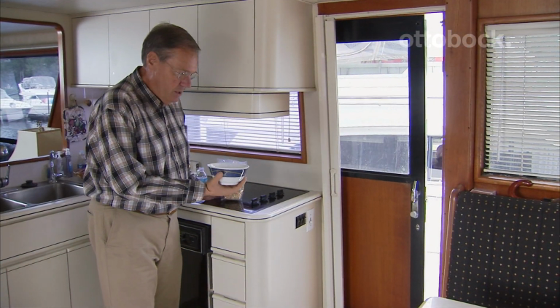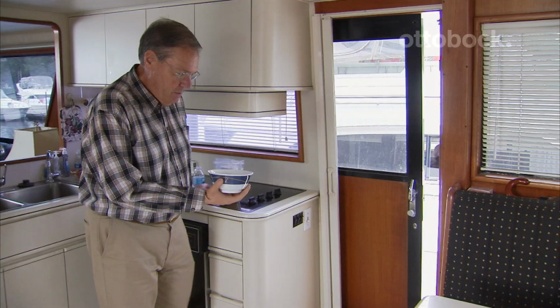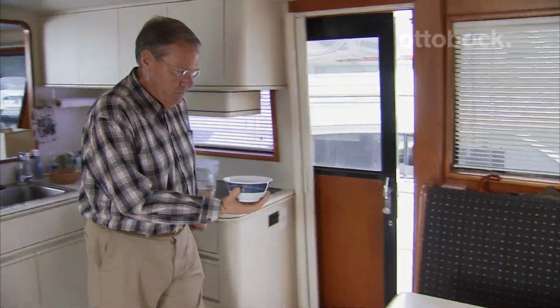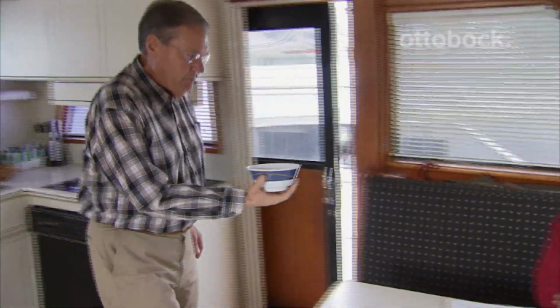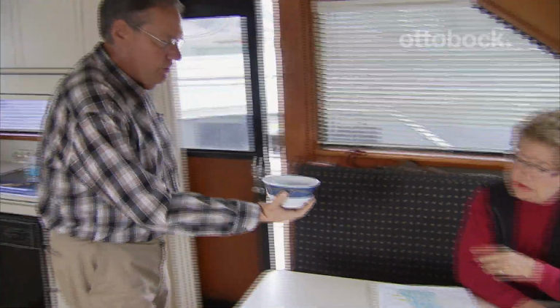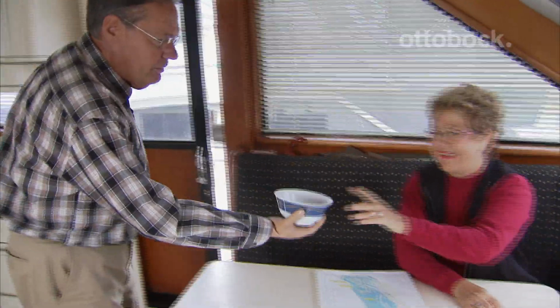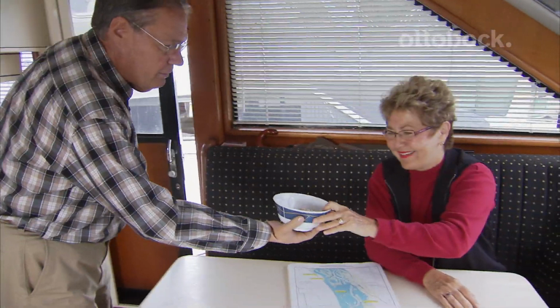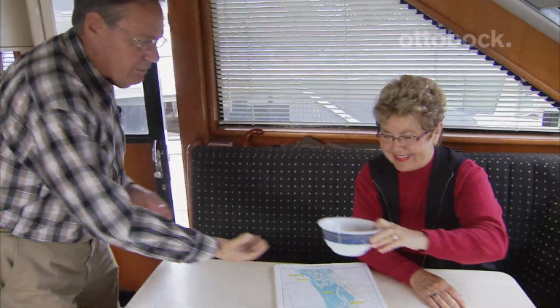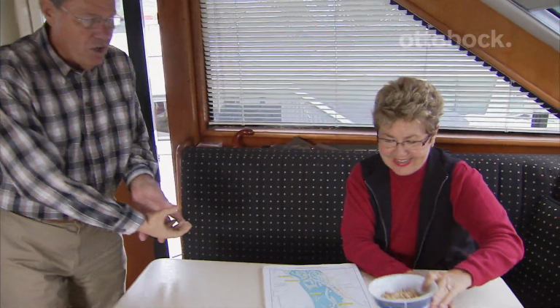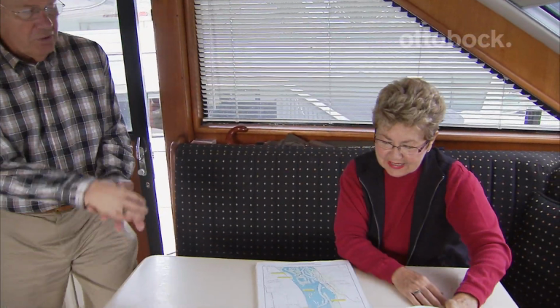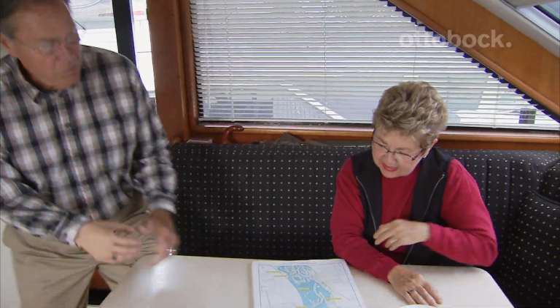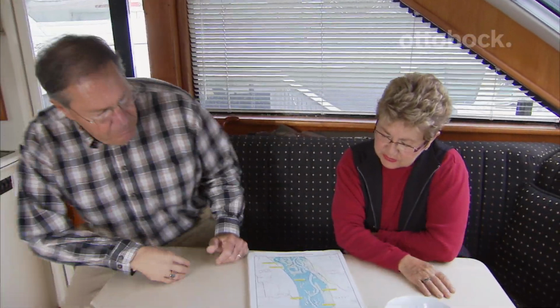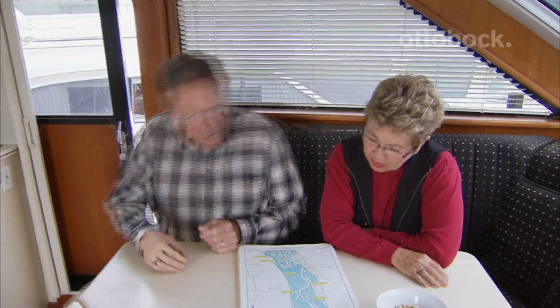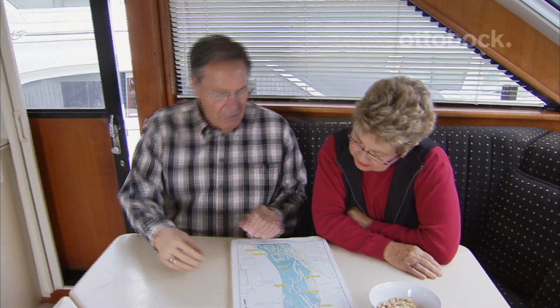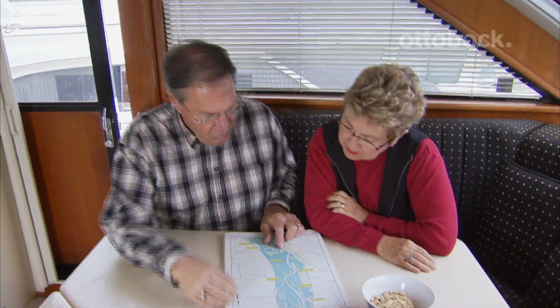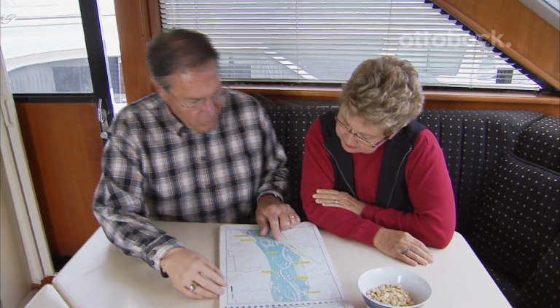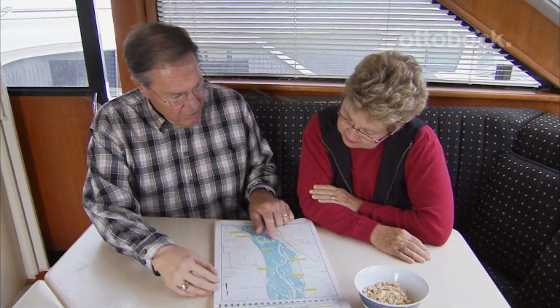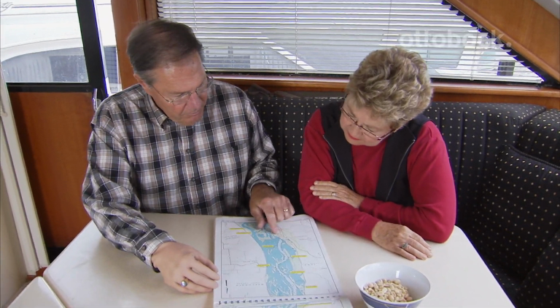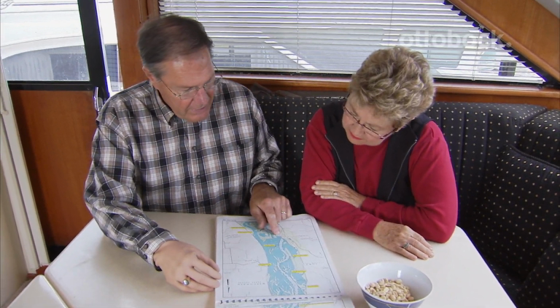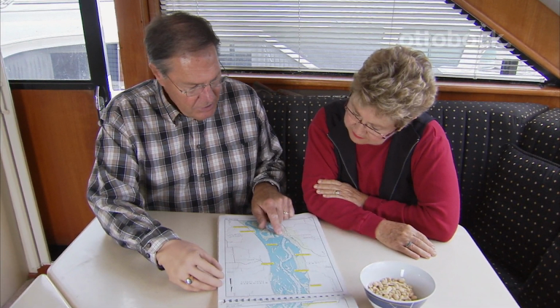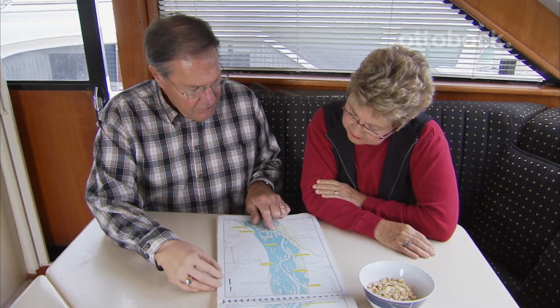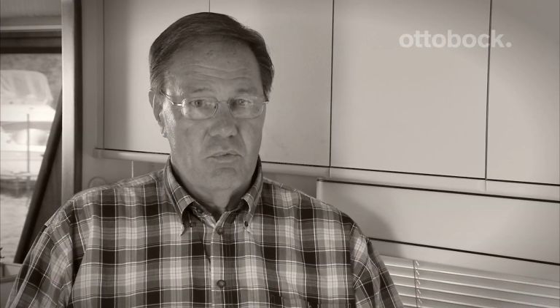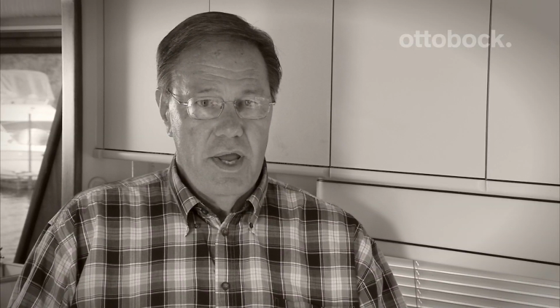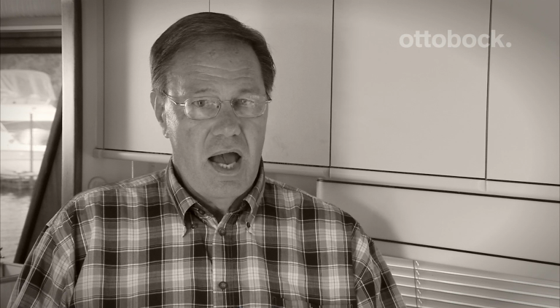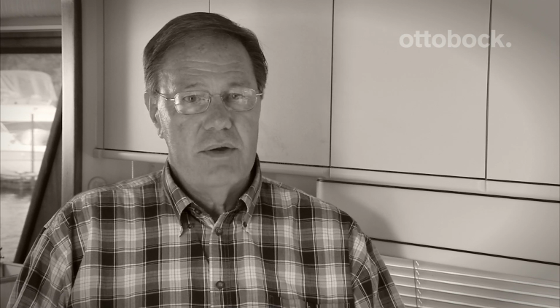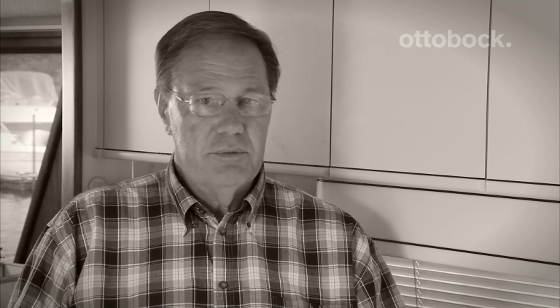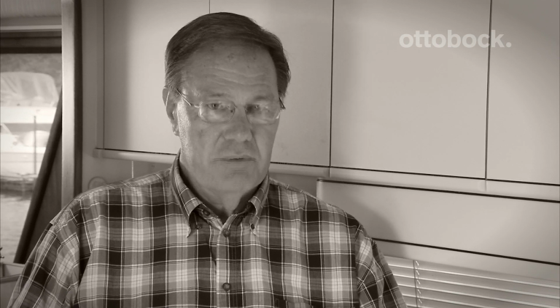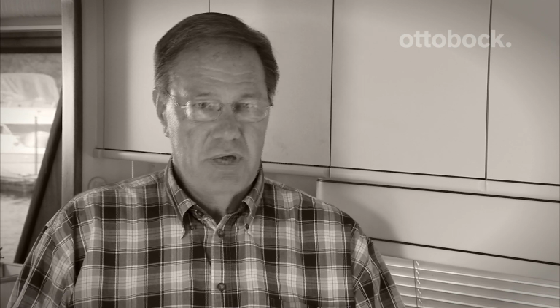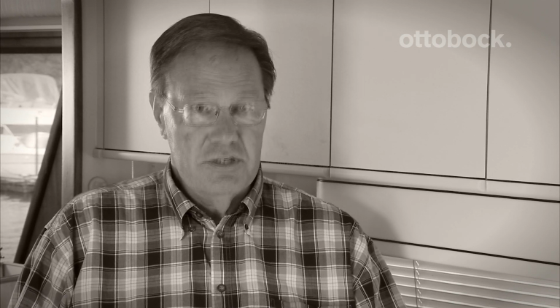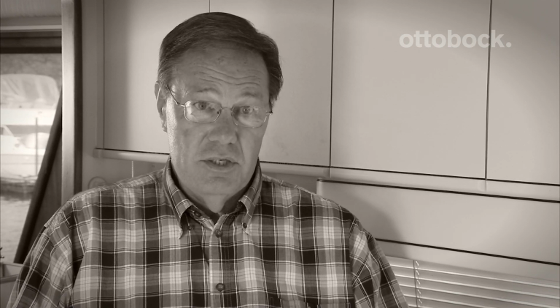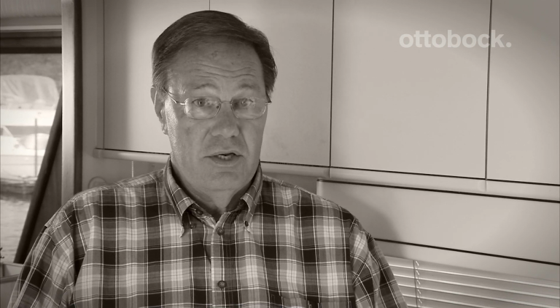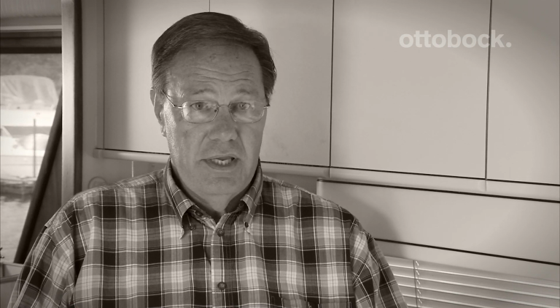We live on the boat during the summer and we've traveled quite a bit on the boat. It wasn't until 2006 that I became an amputee. I started thinking right away as to how I was going to perform the same kinds of things that I did when I had two hands.